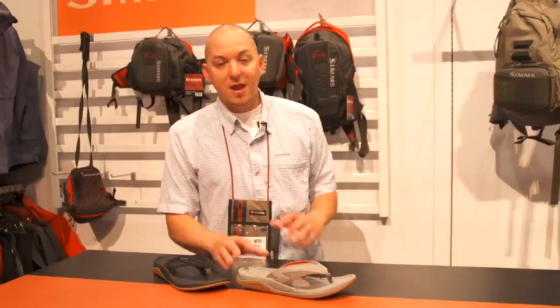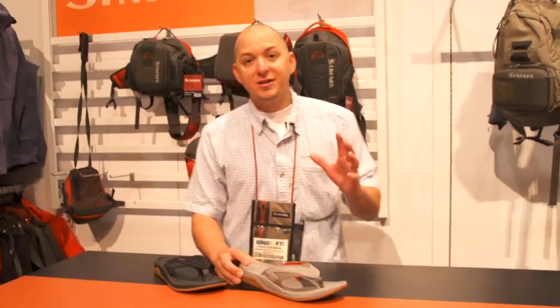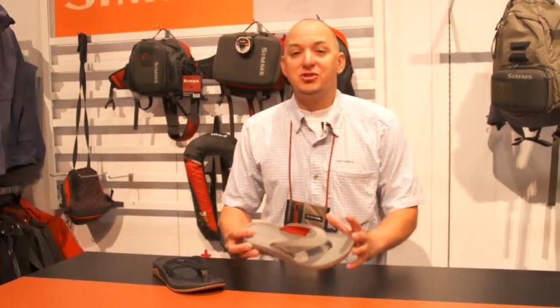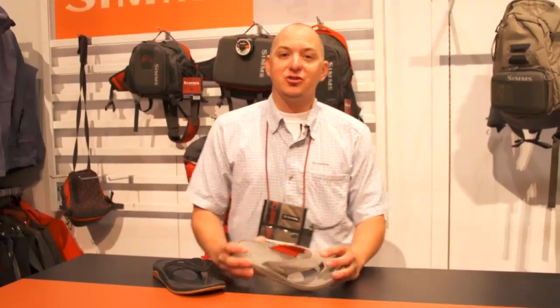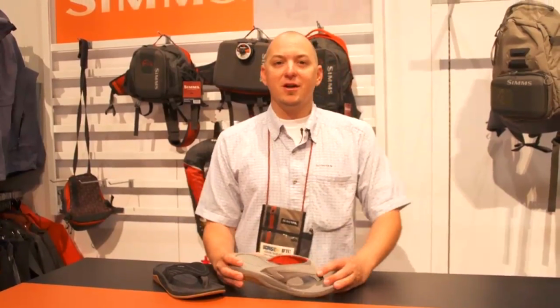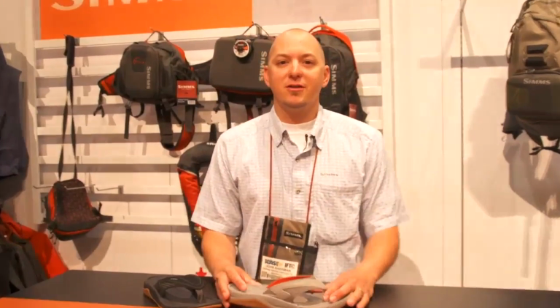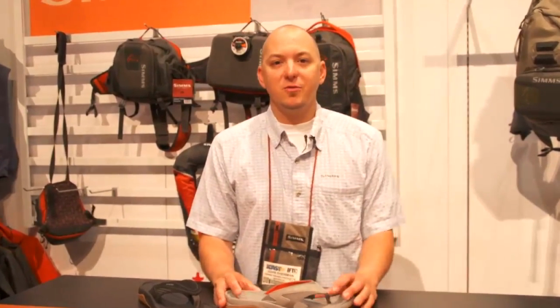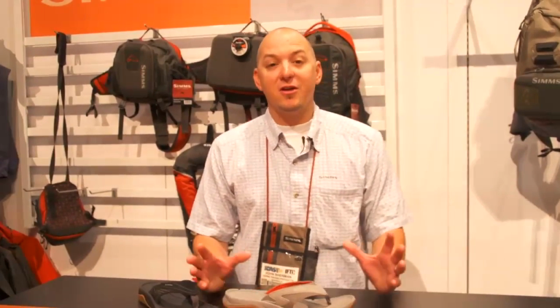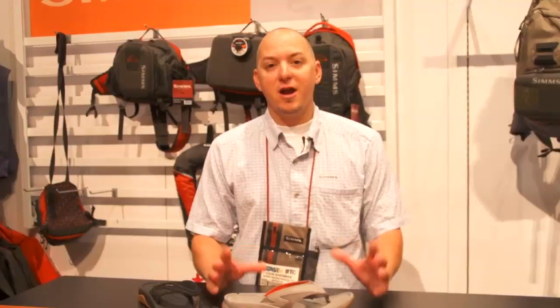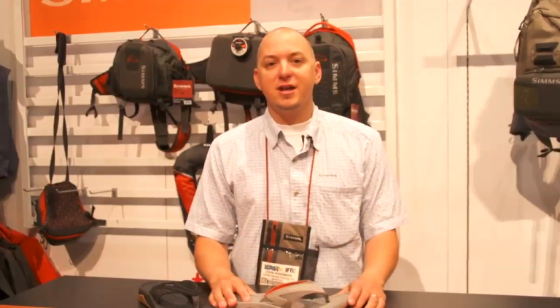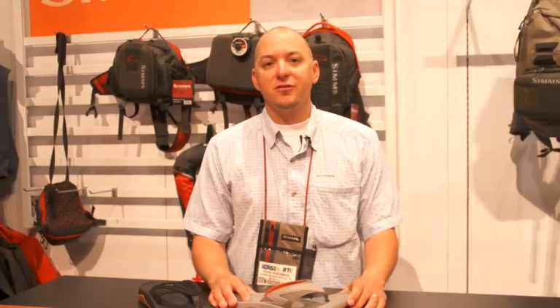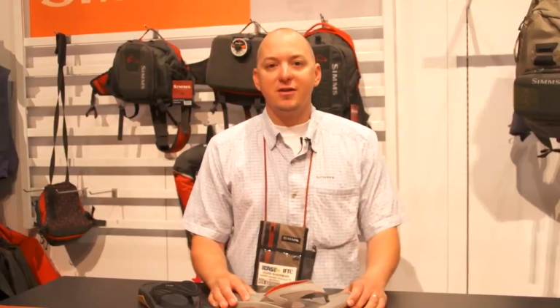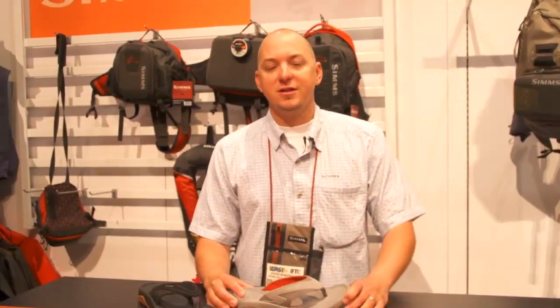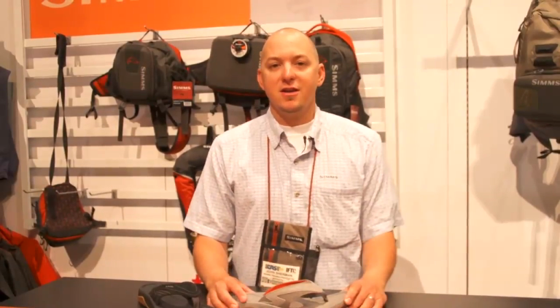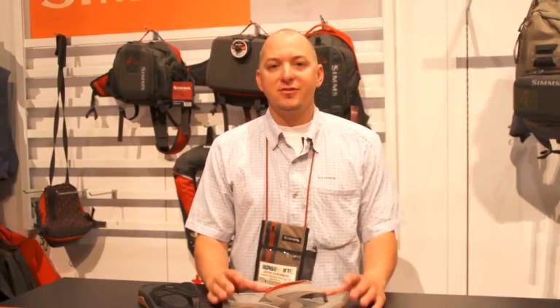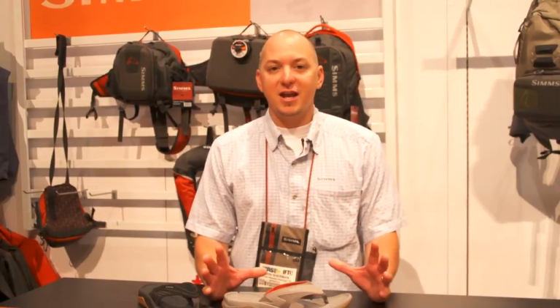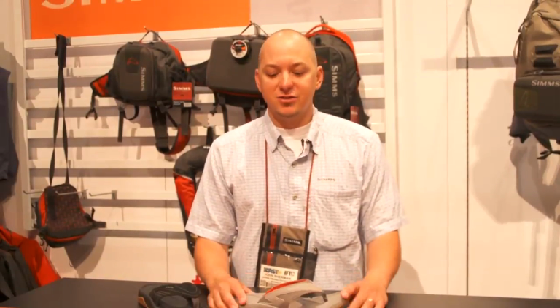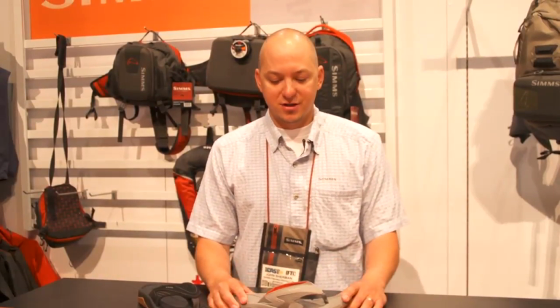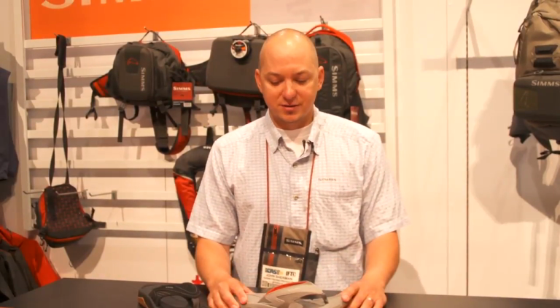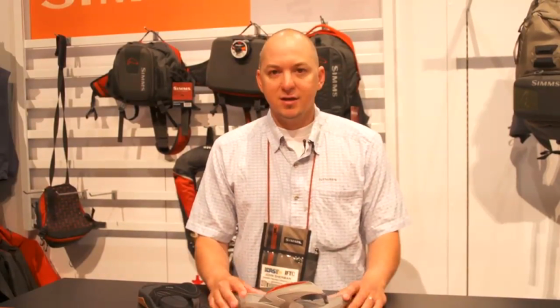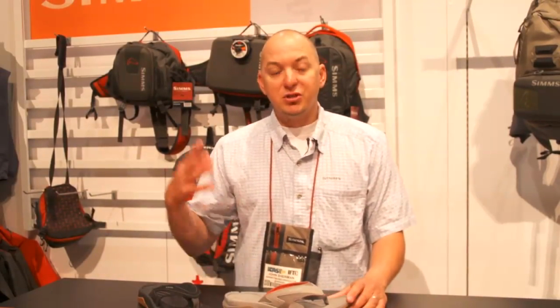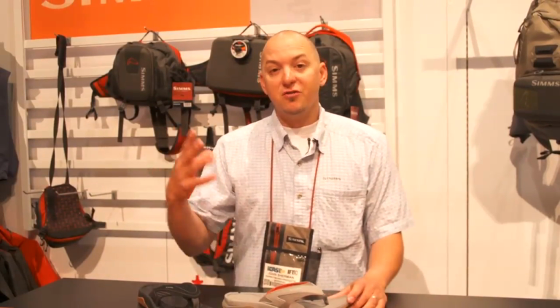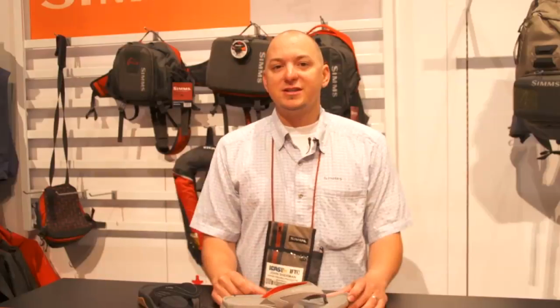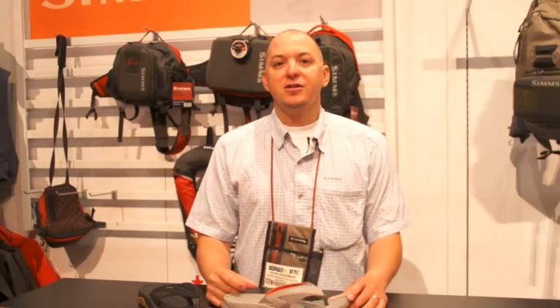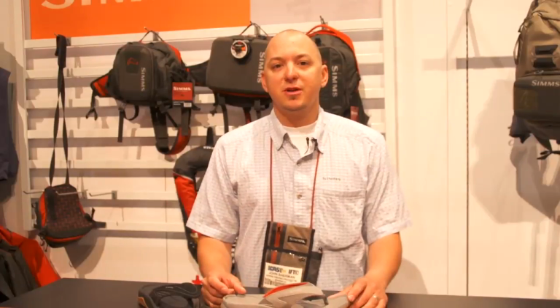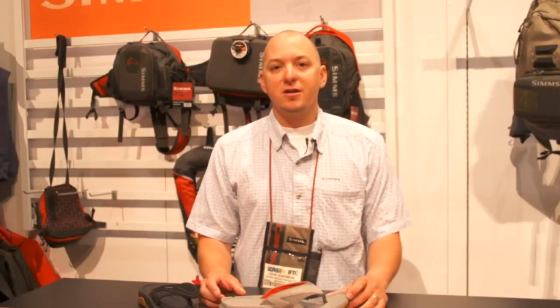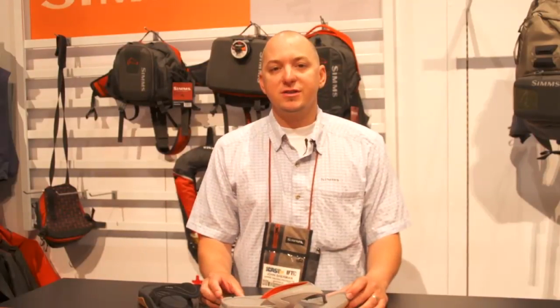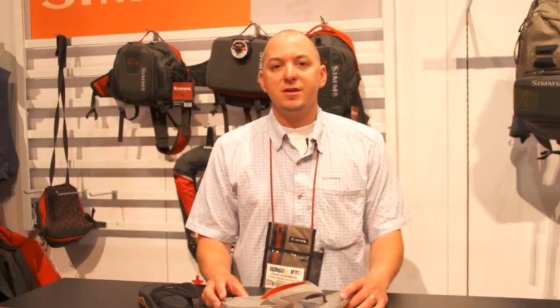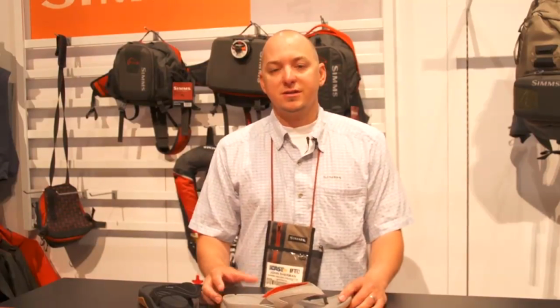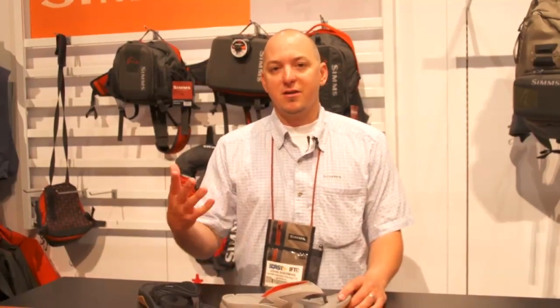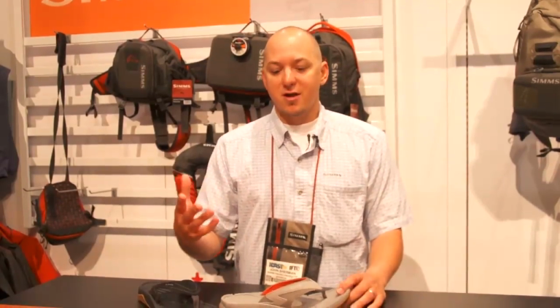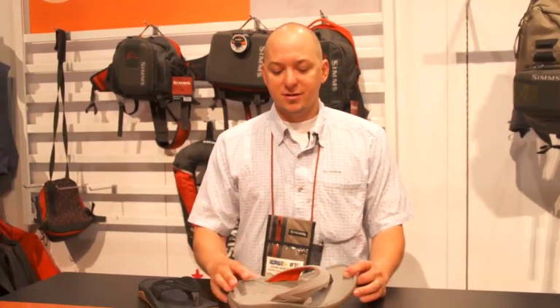Hey guys, my name is John Sherman. I'm here with Tackle Warehouse at the 2013 ICAST show here in Las Vegas. I'm going to be showing you all the exciting new spring products for Sims that's coming out on the horizon.